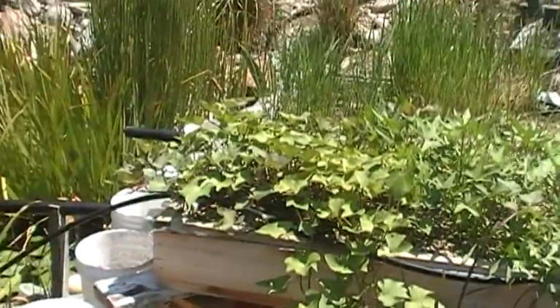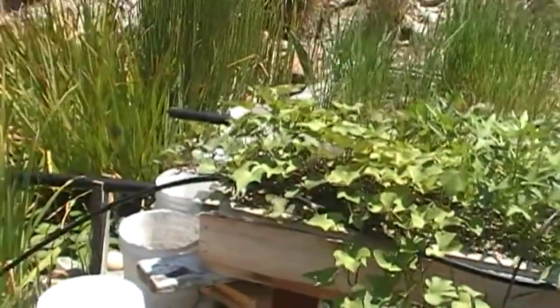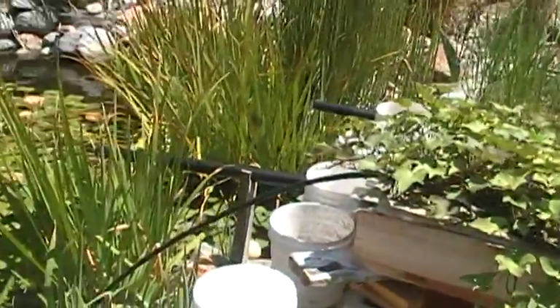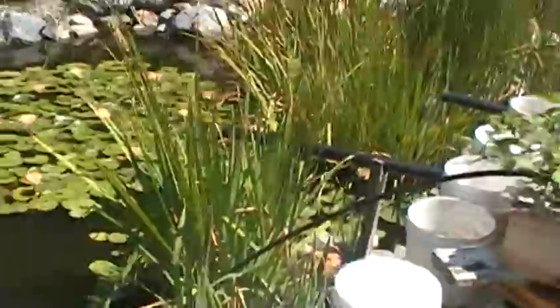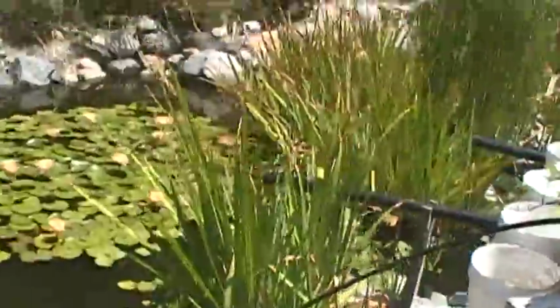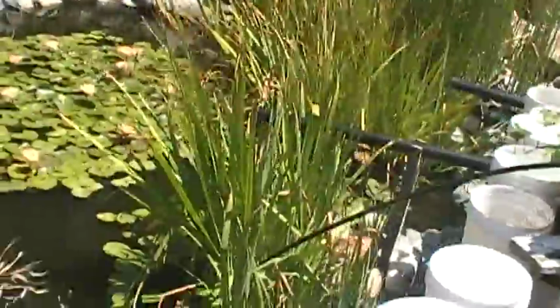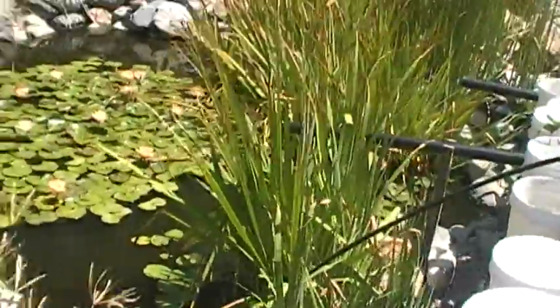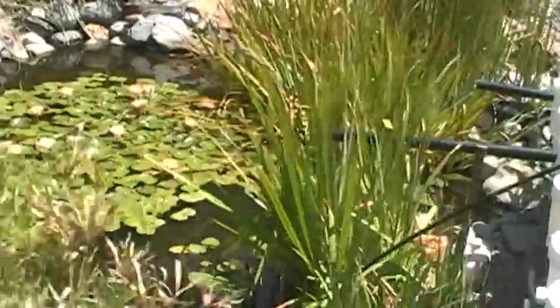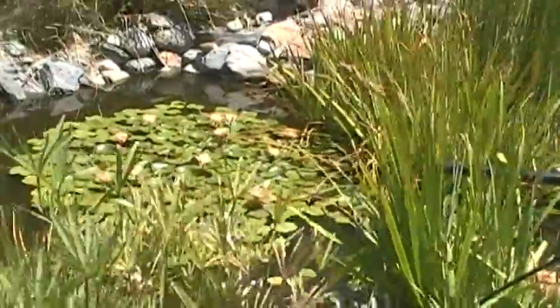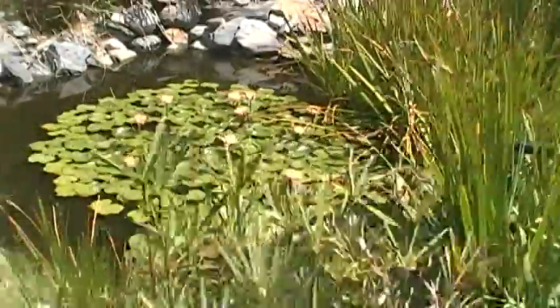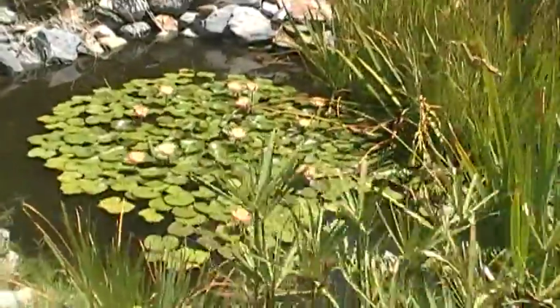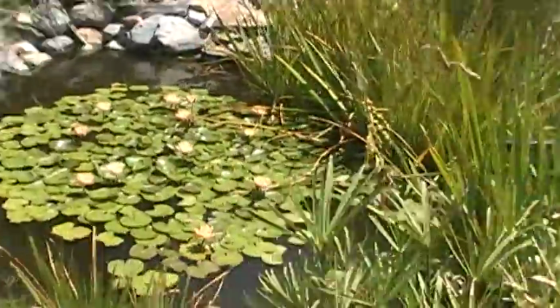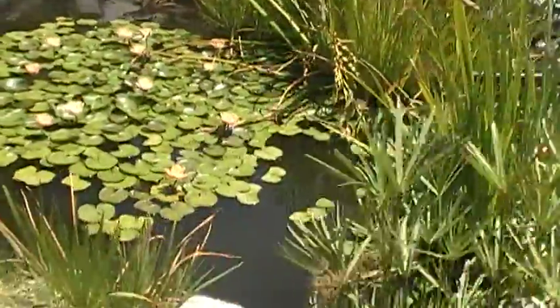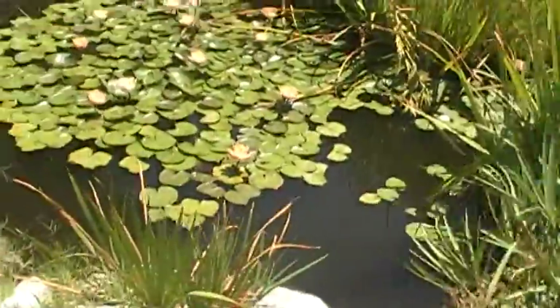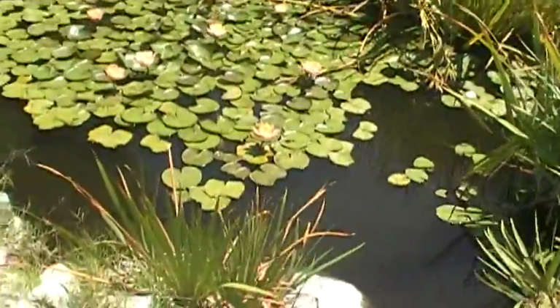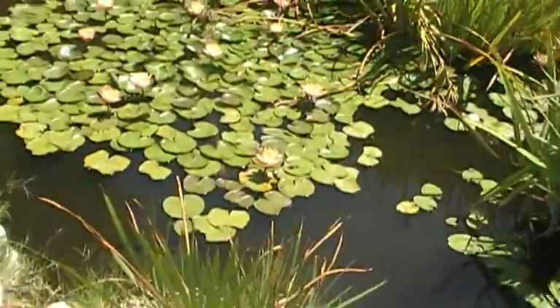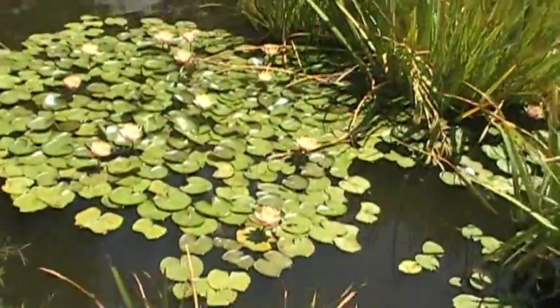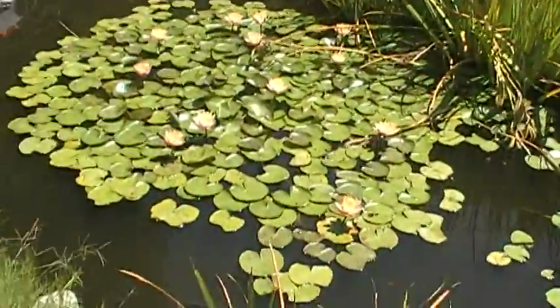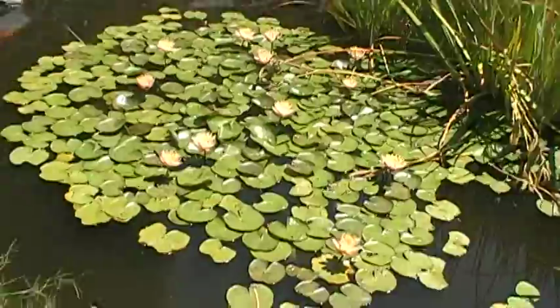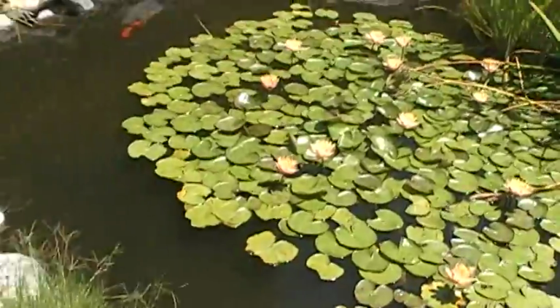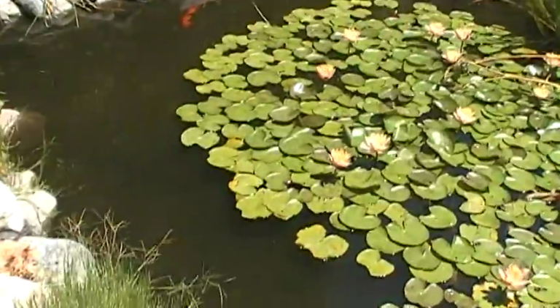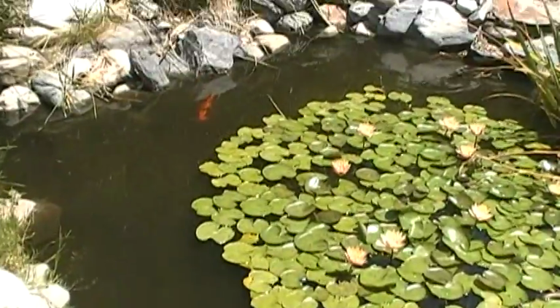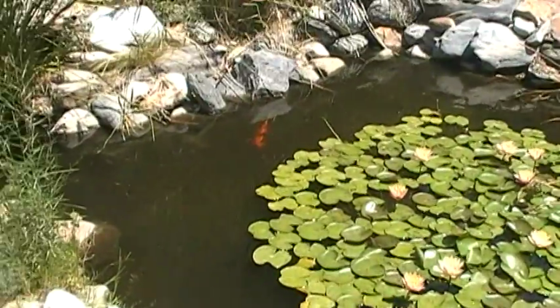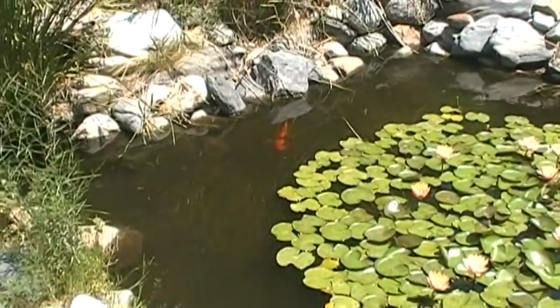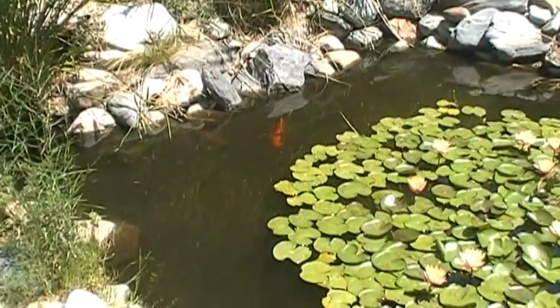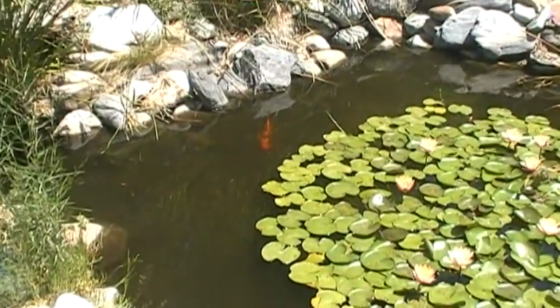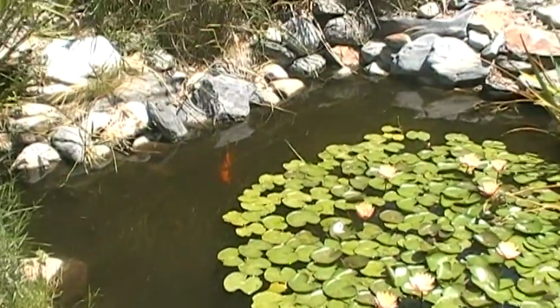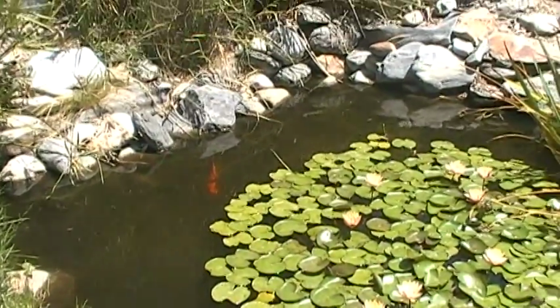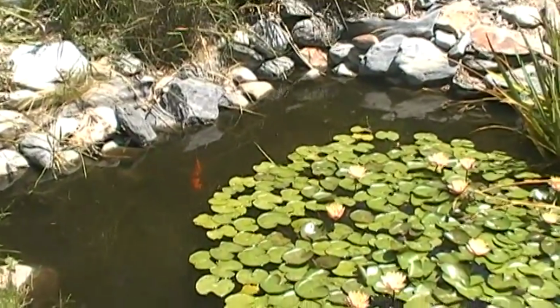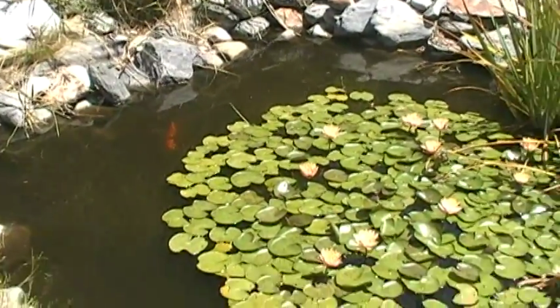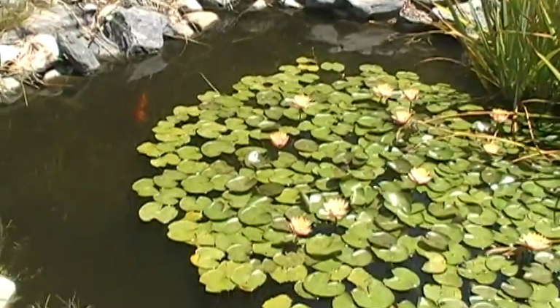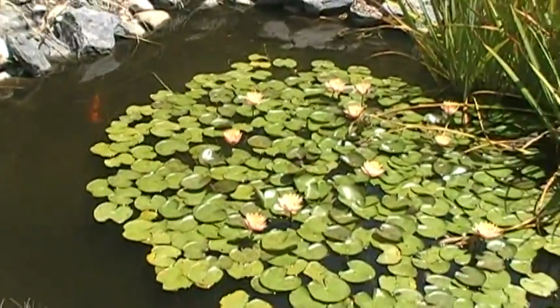The pond filtration is doing pretty good — clarity is a lot better. My brother put way too many koi in here and they're really rooting around on the bottom stirring stuff up.